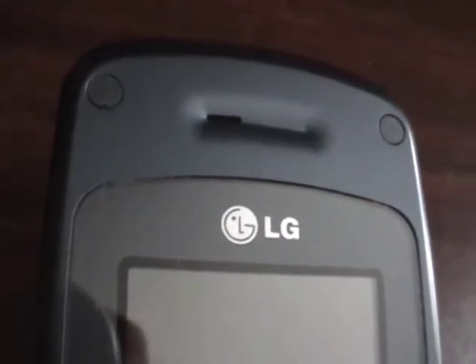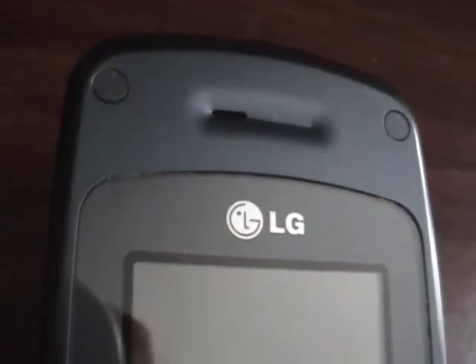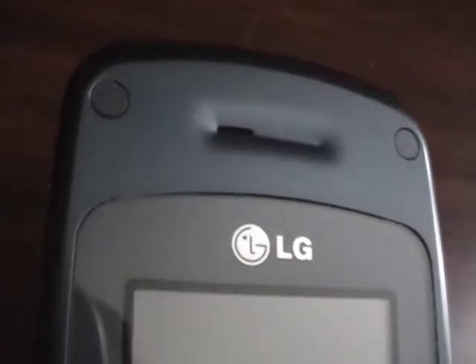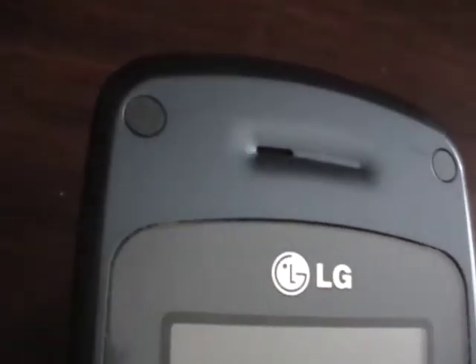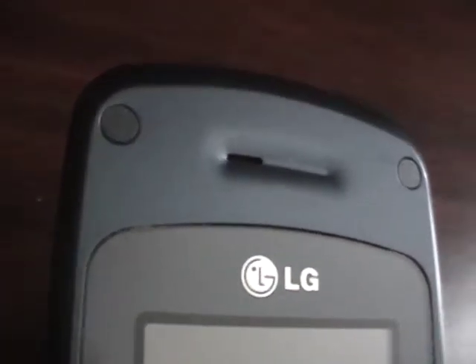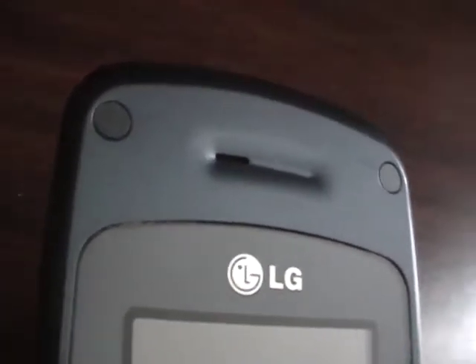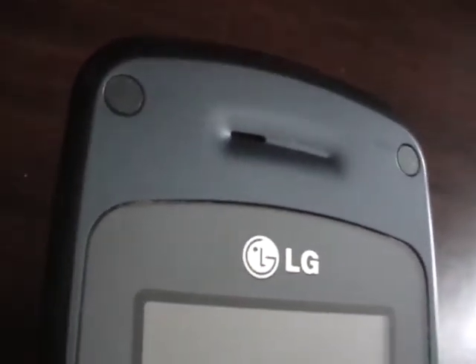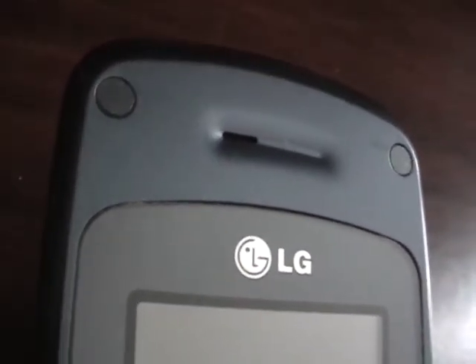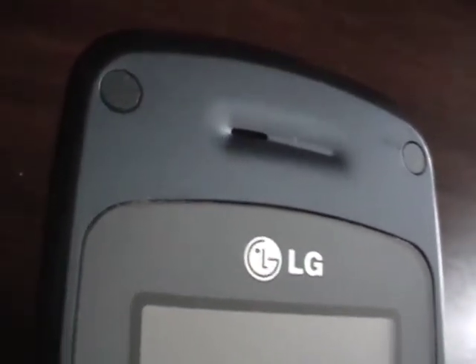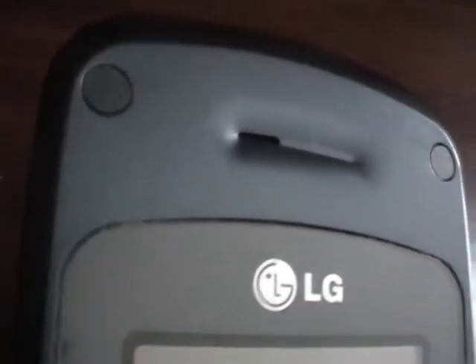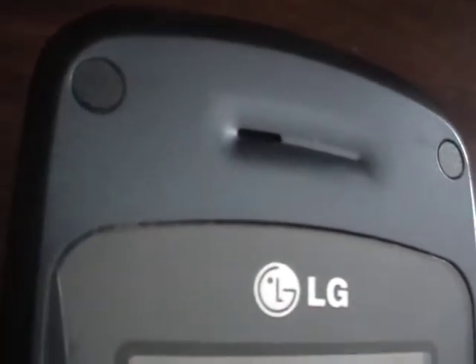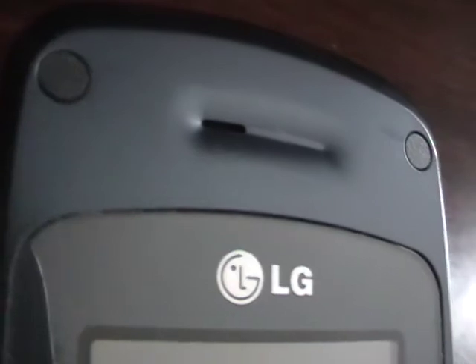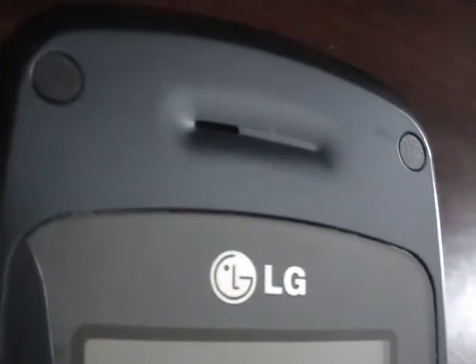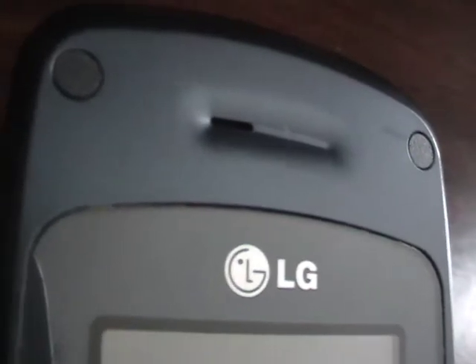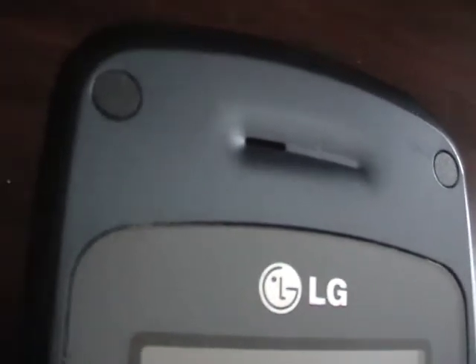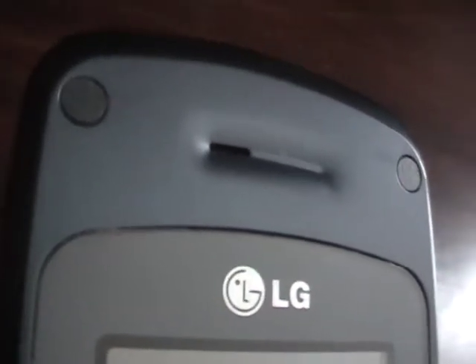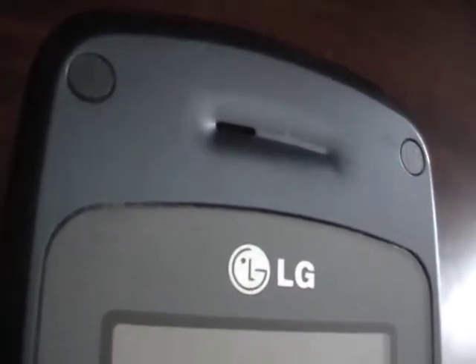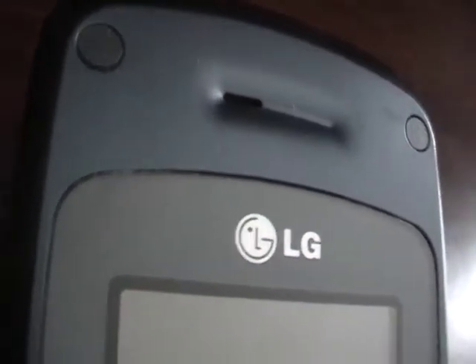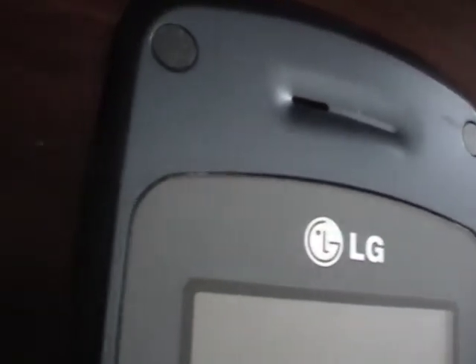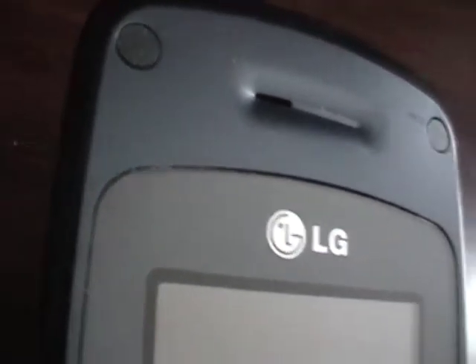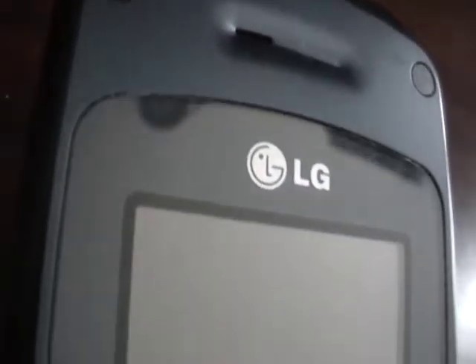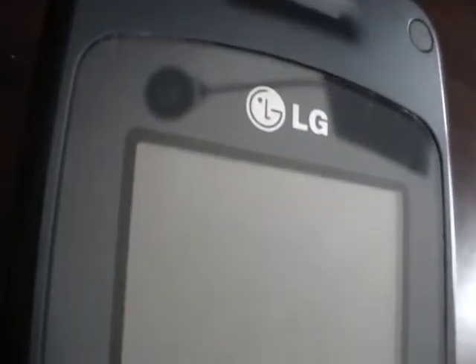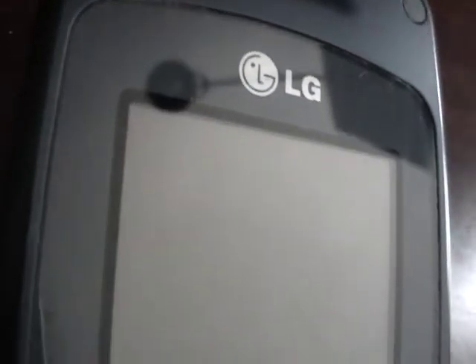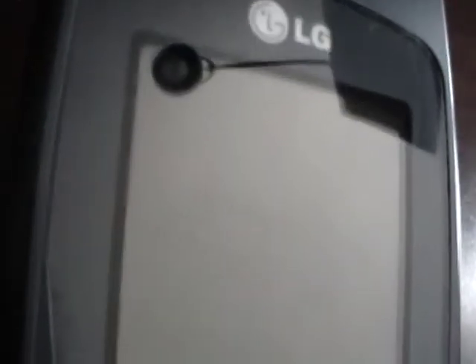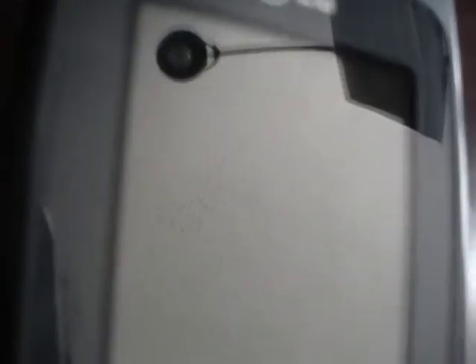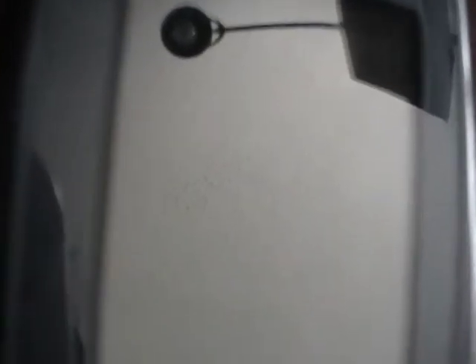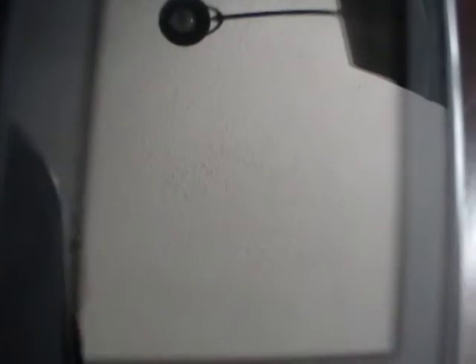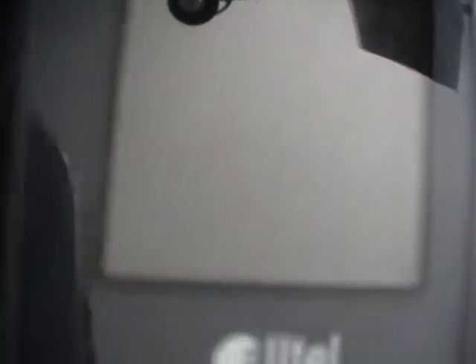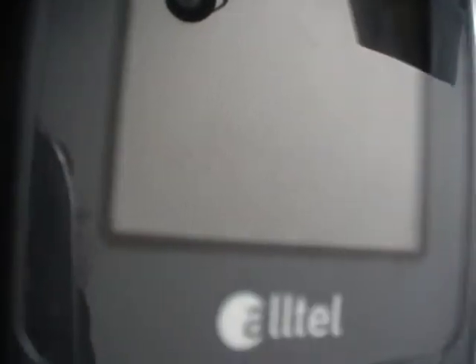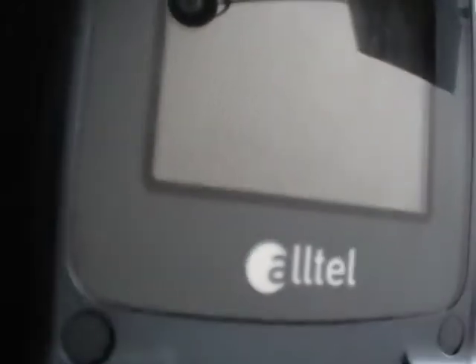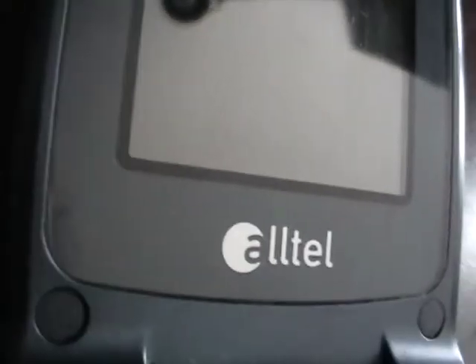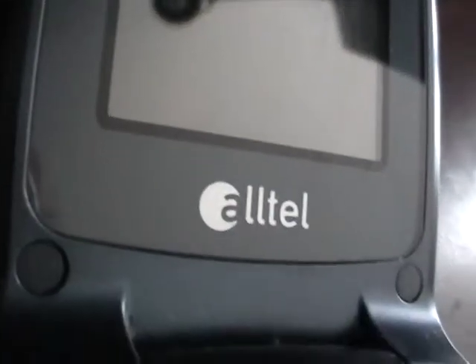I have an LG AX300, silver in color, very close to mint condition. Let's get a close look at this phone in this video here.